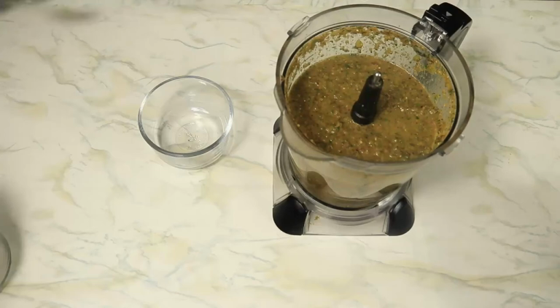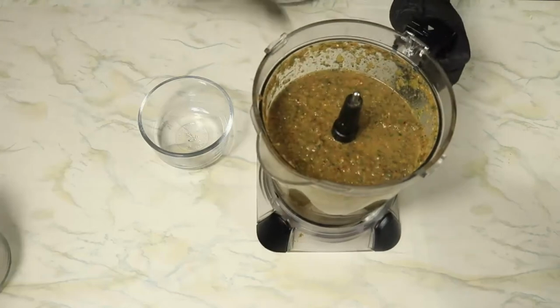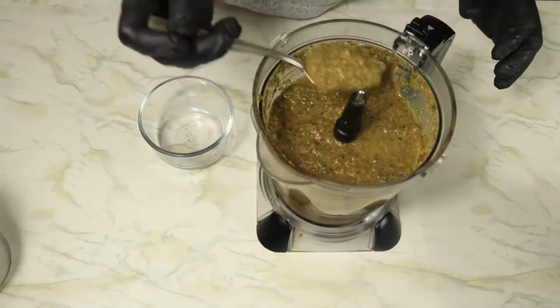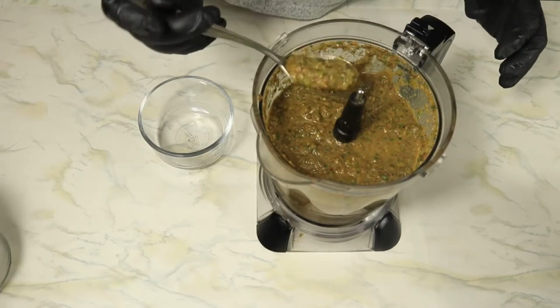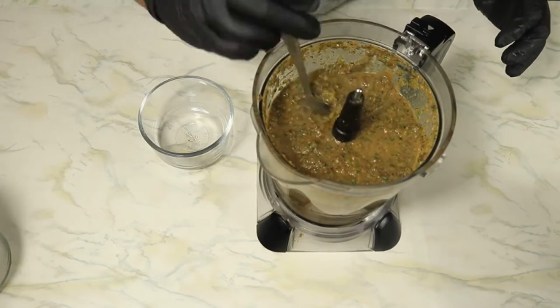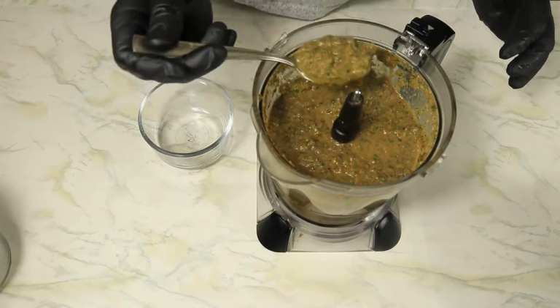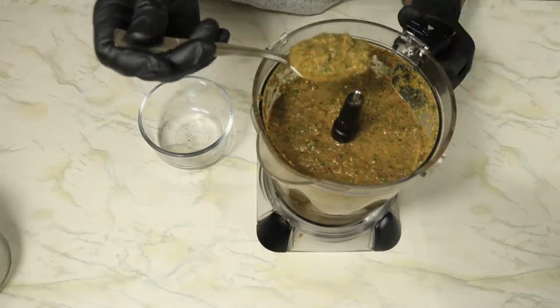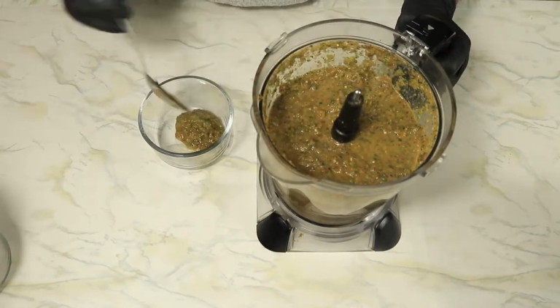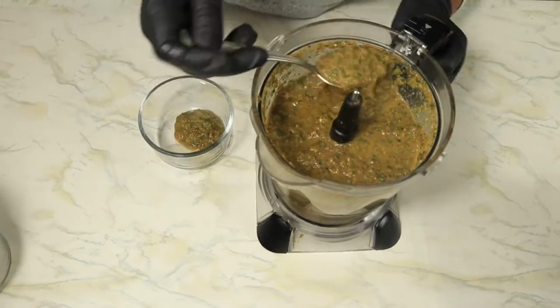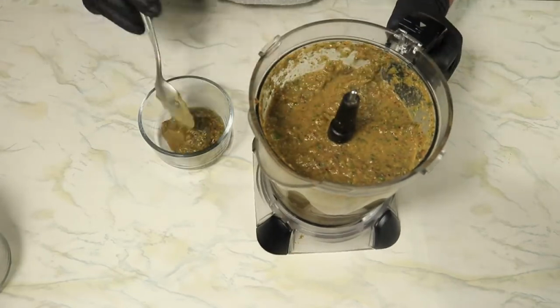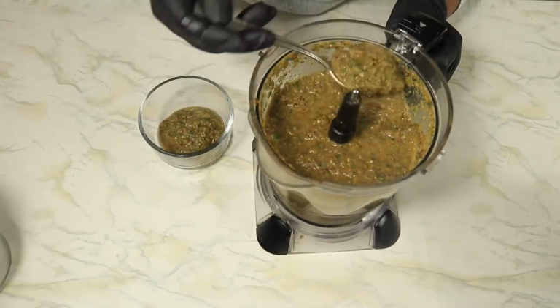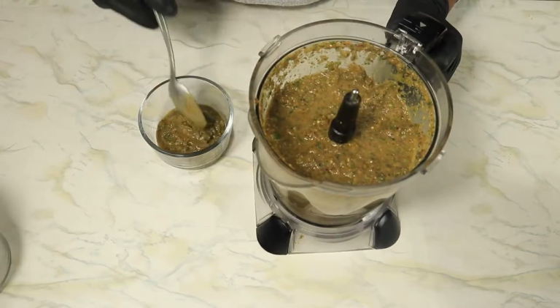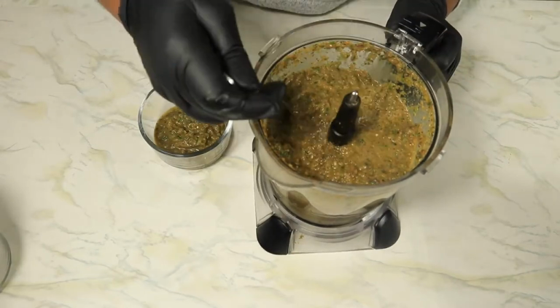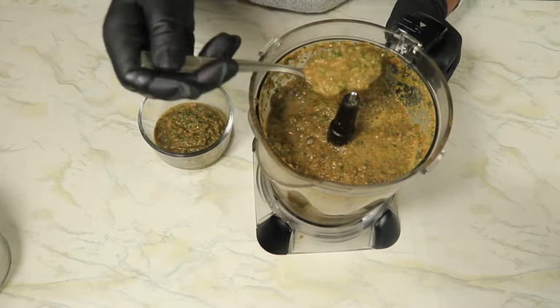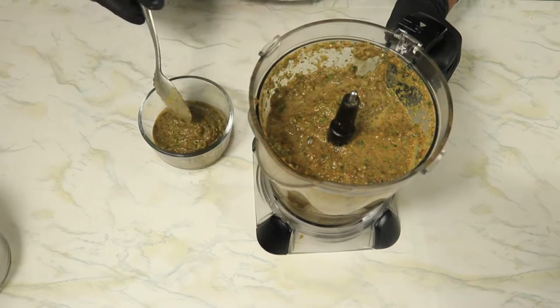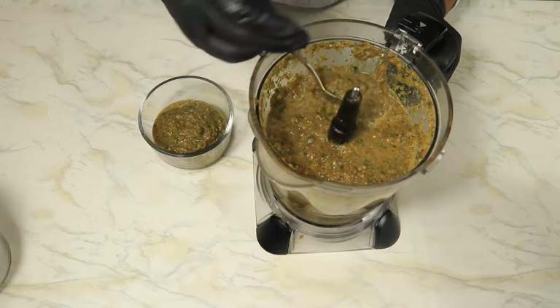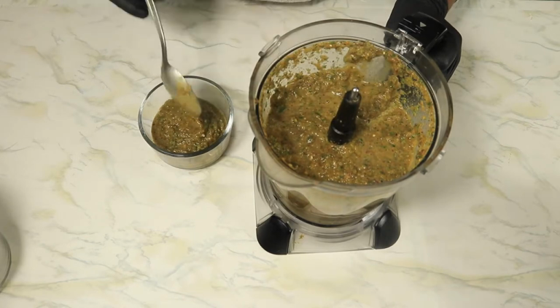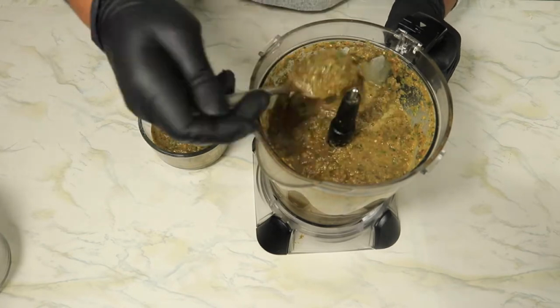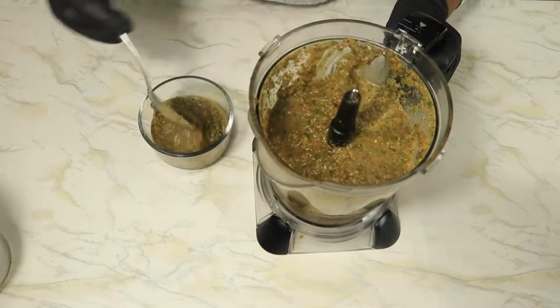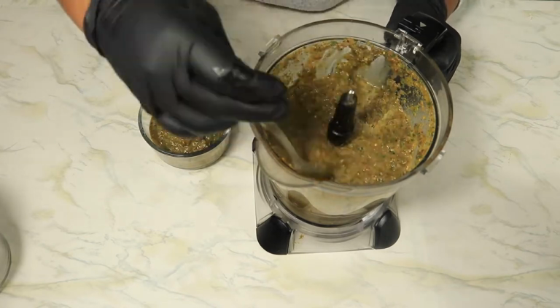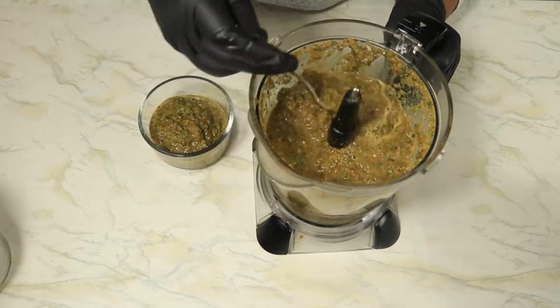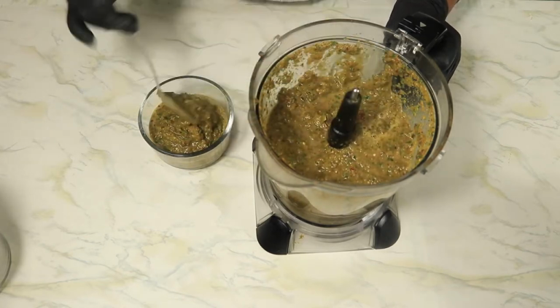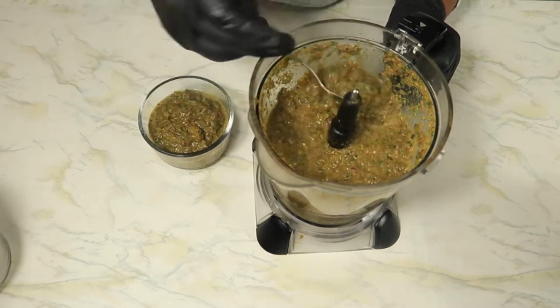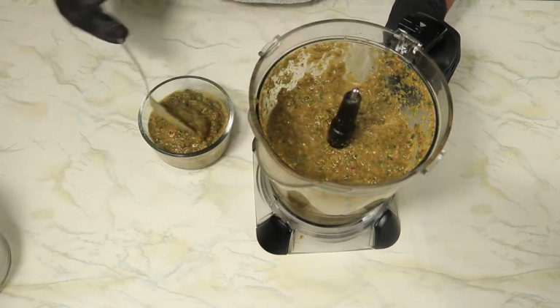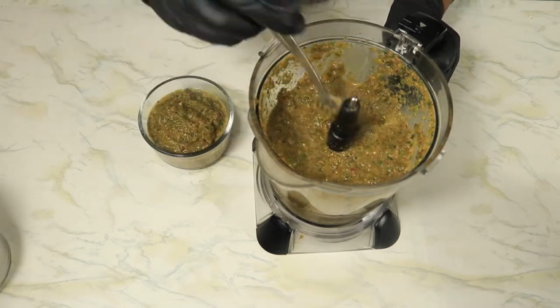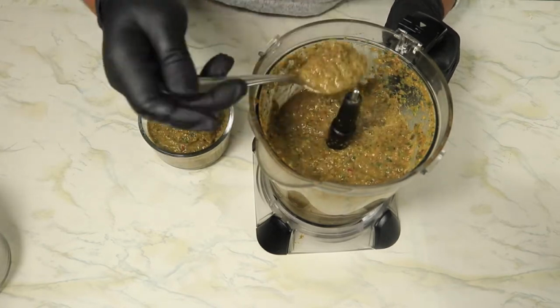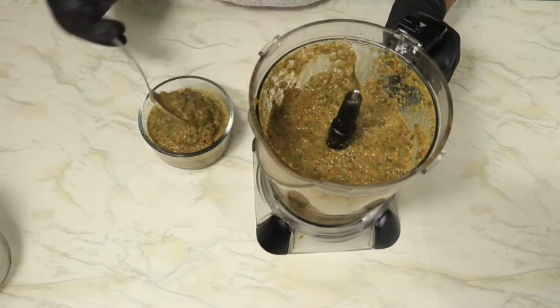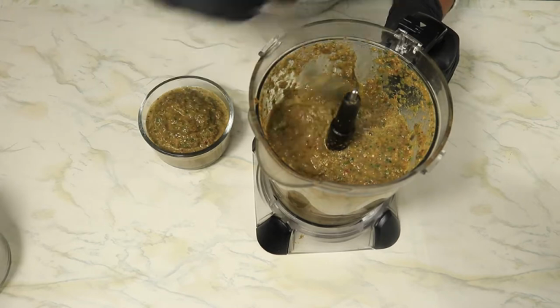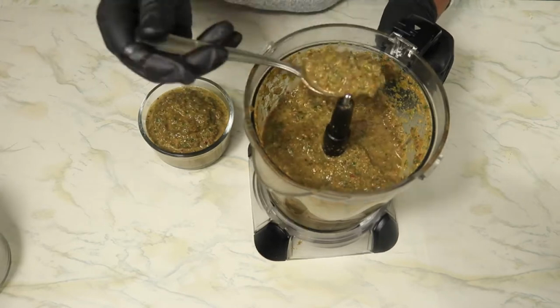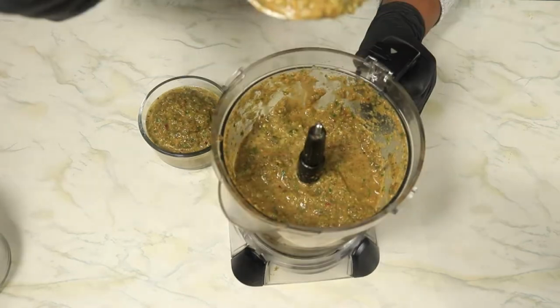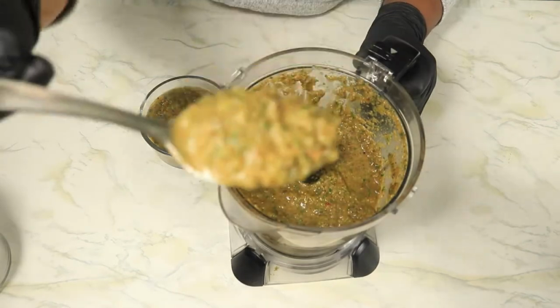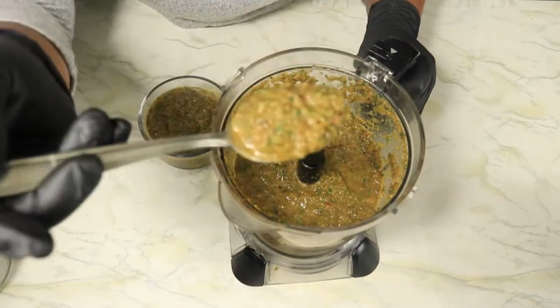Today I'll be creating green sauce and jerk chicken. First I'll be preparing my green sauce, then I'll get into creating the jerk chicken. The ingredients for my recipe will be in the description box below. Let's get started.